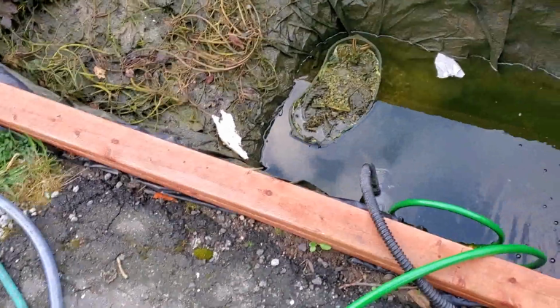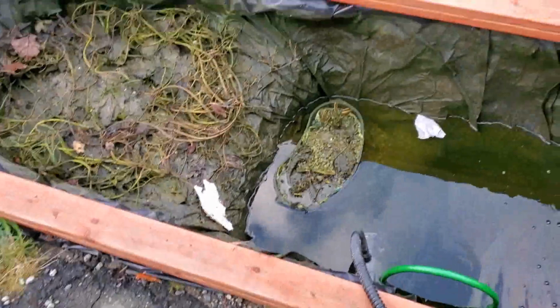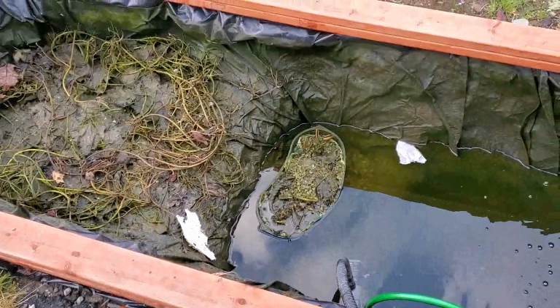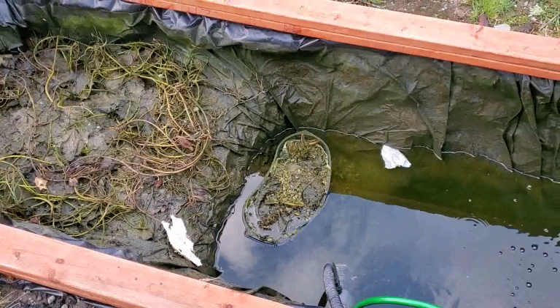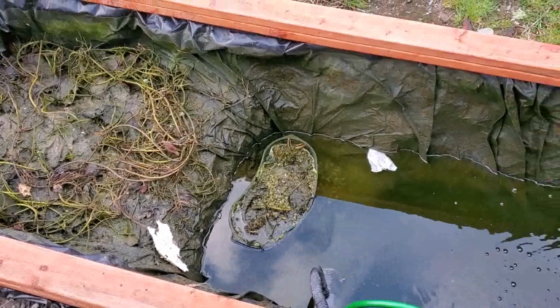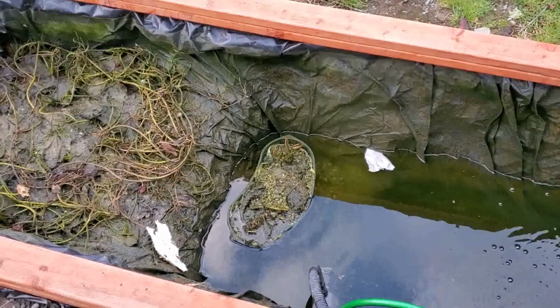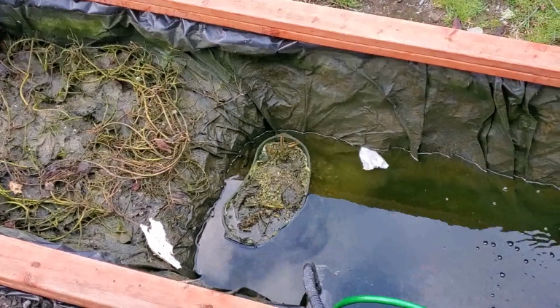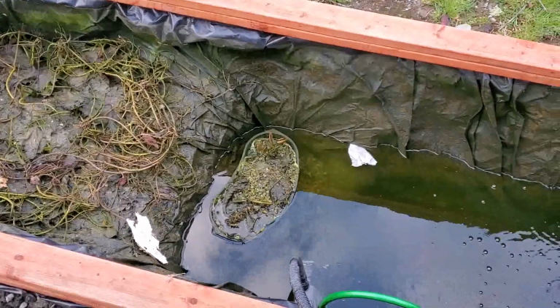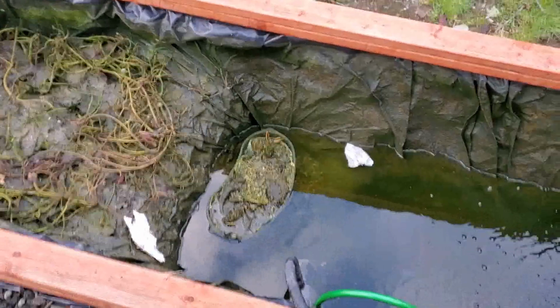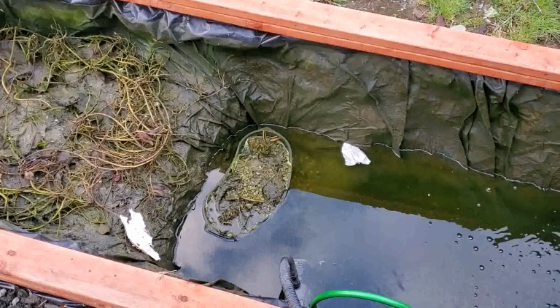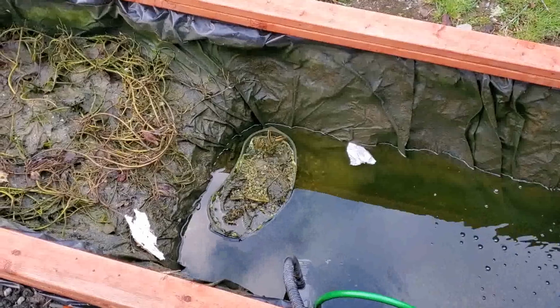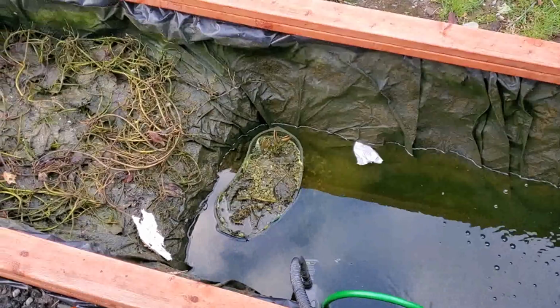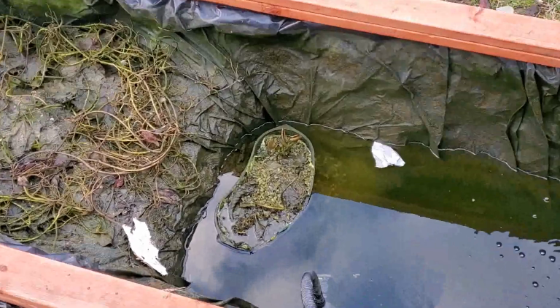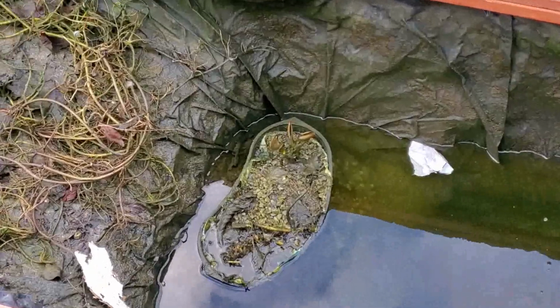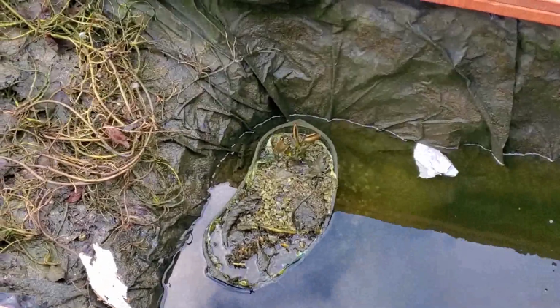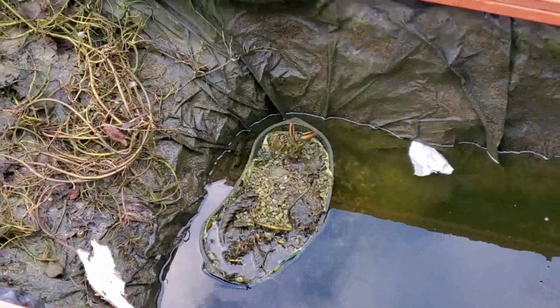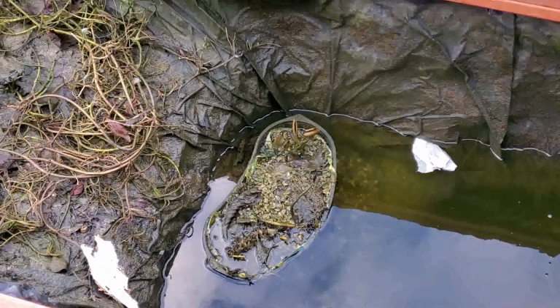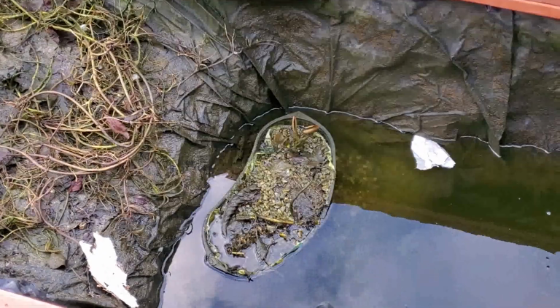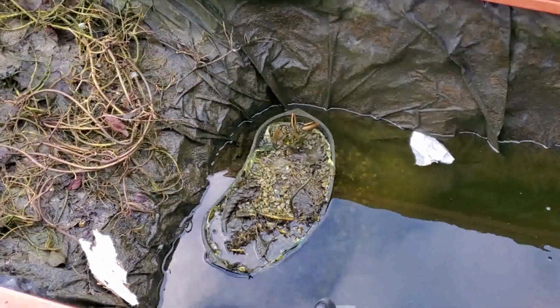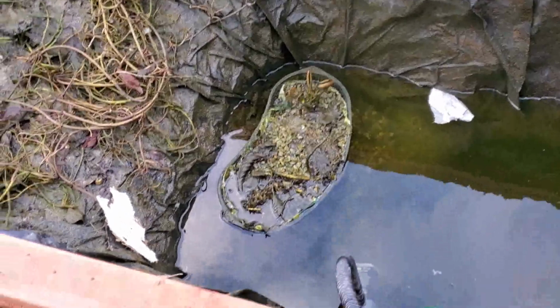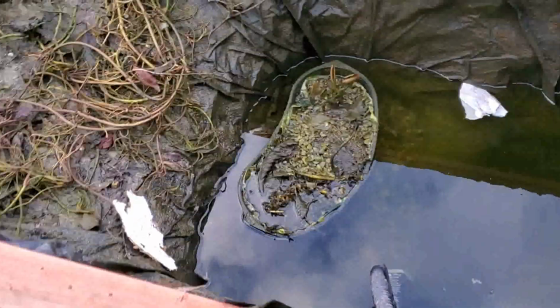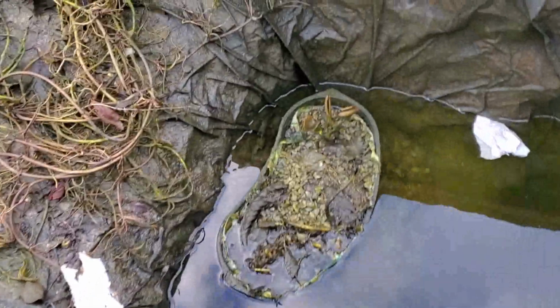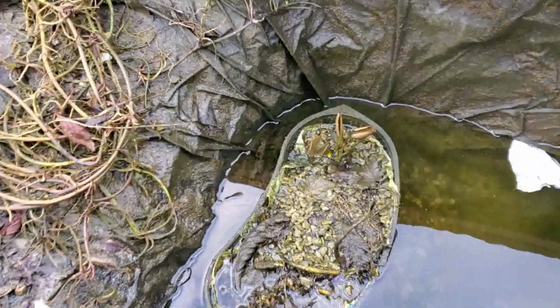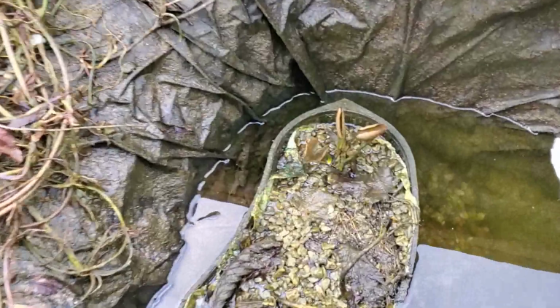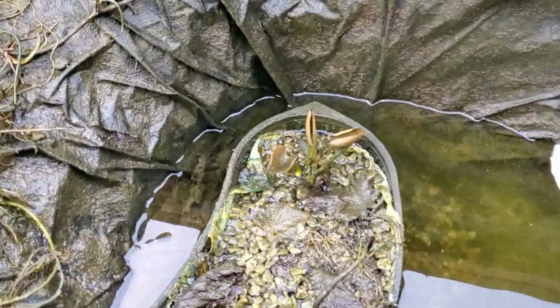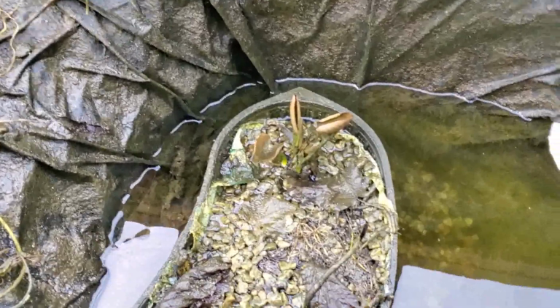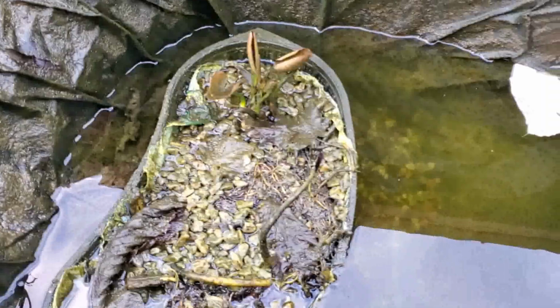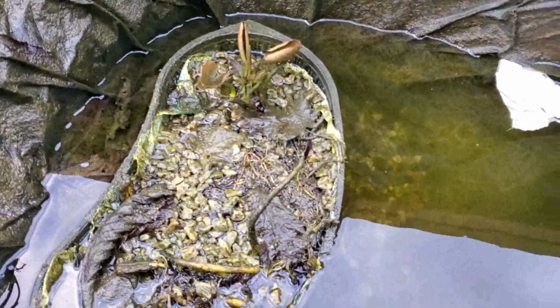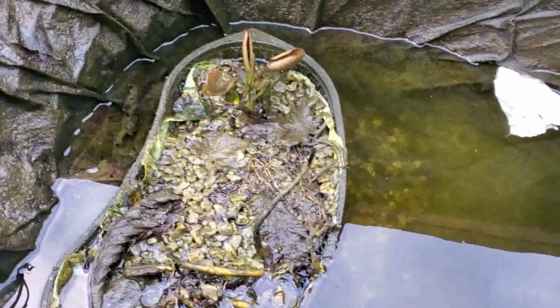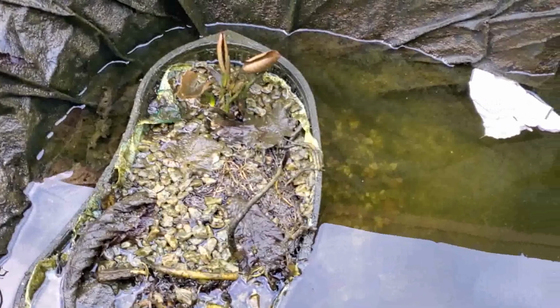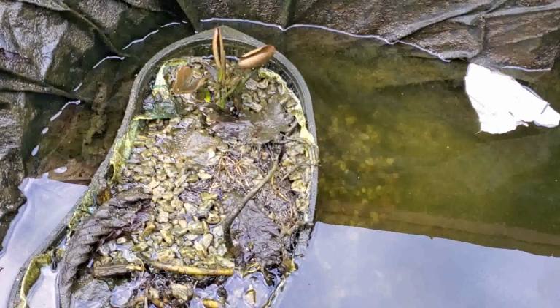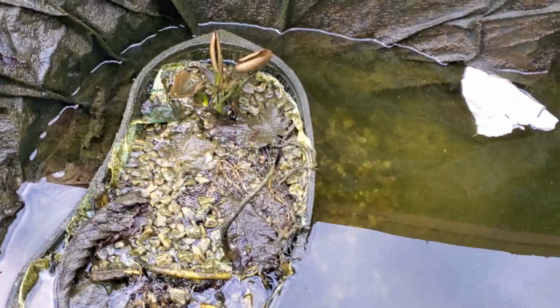My lily seems to be starting to grow here — the one I got from June. Looks like it's starting to grow. That's good. I was worried about that.